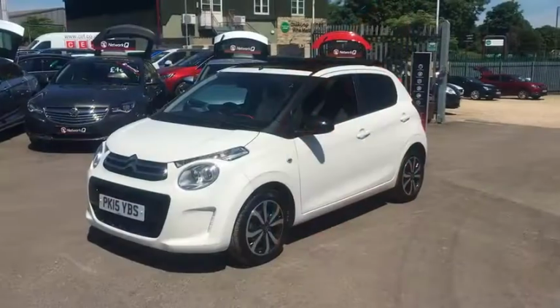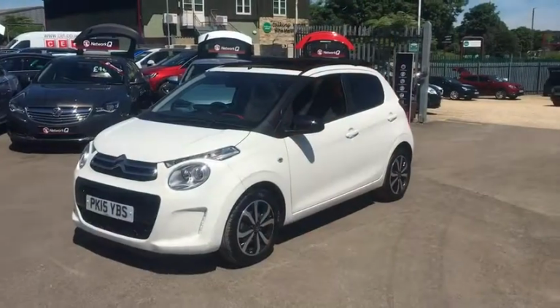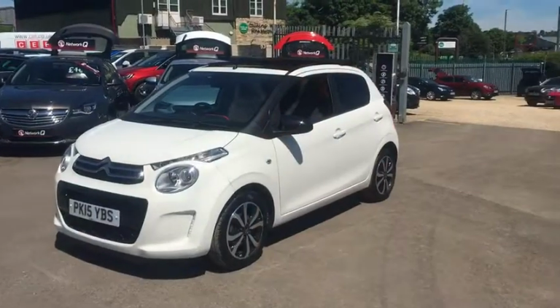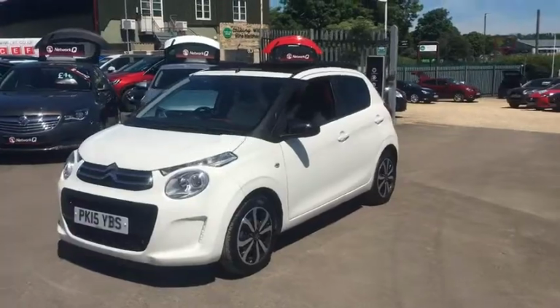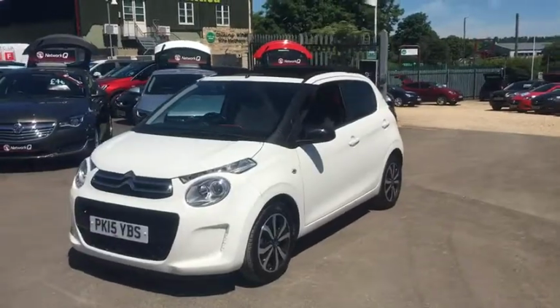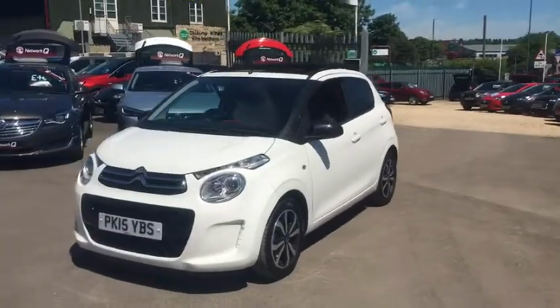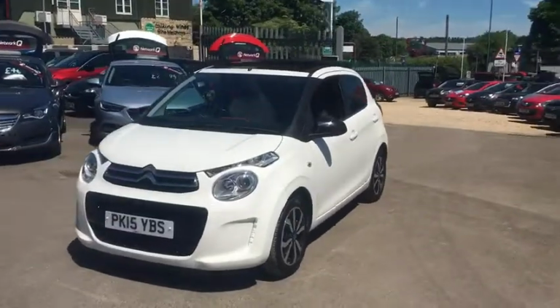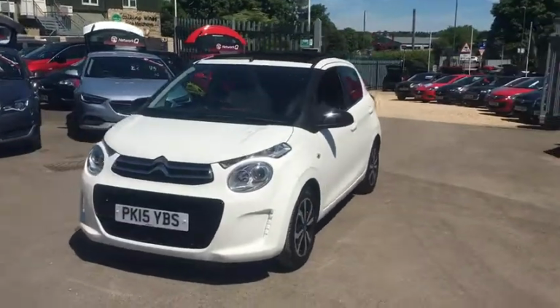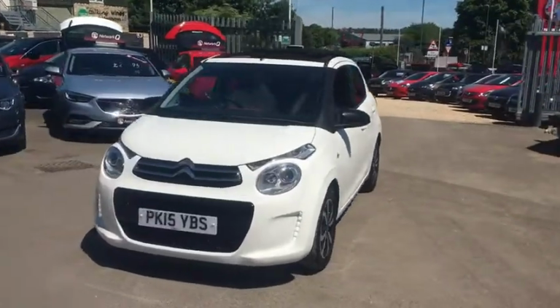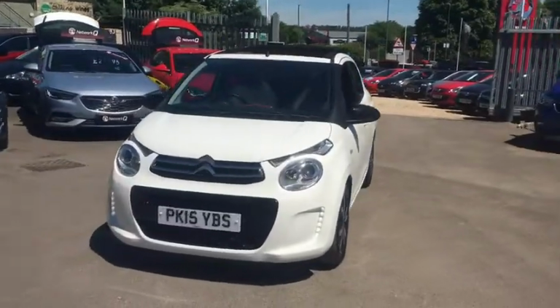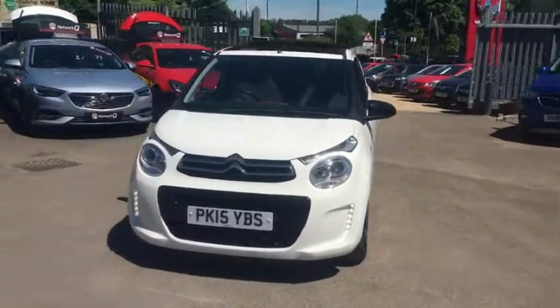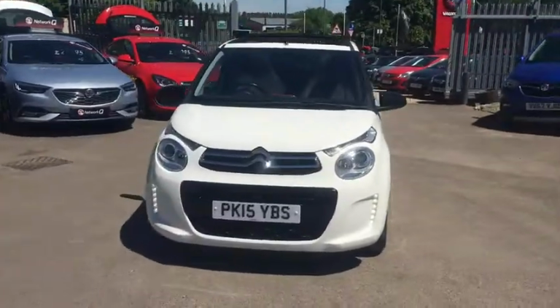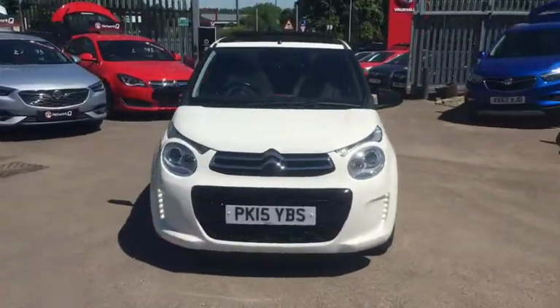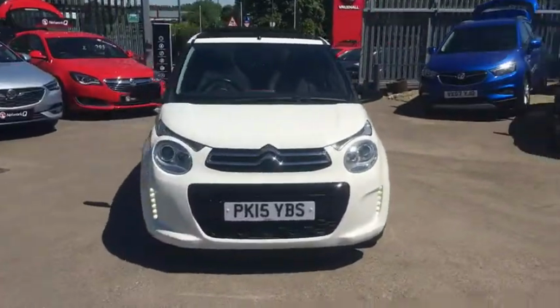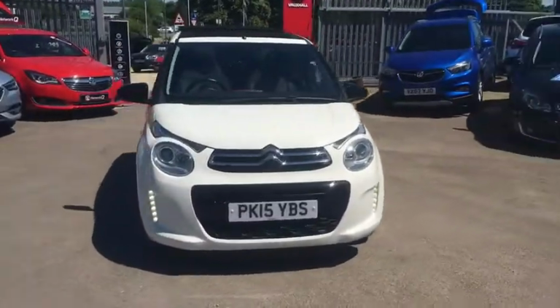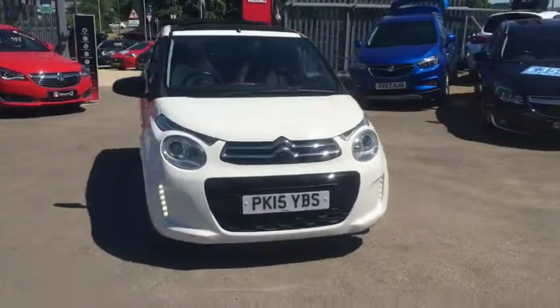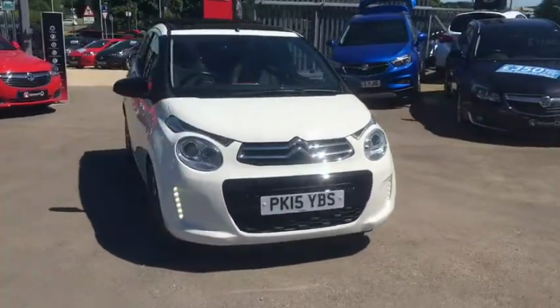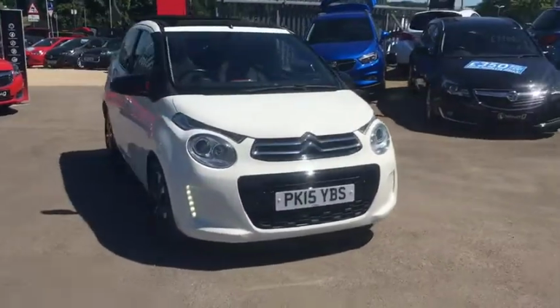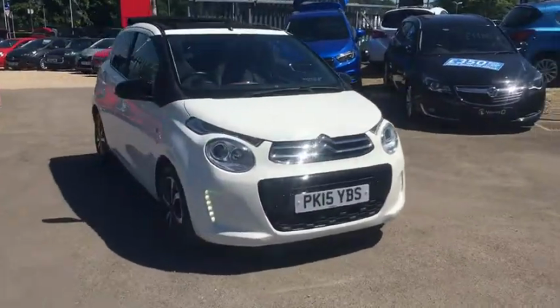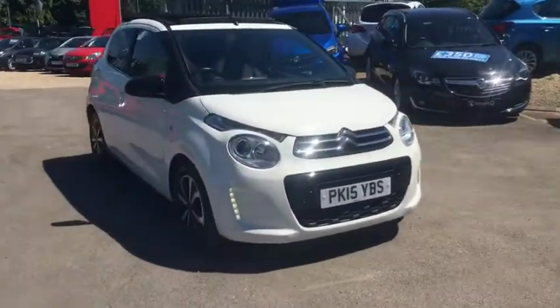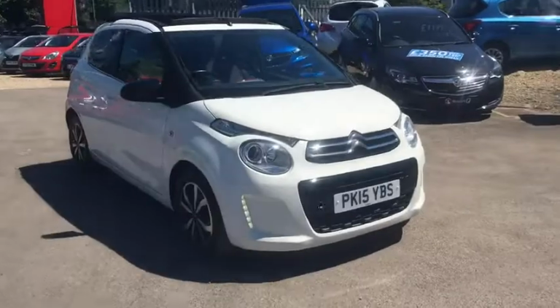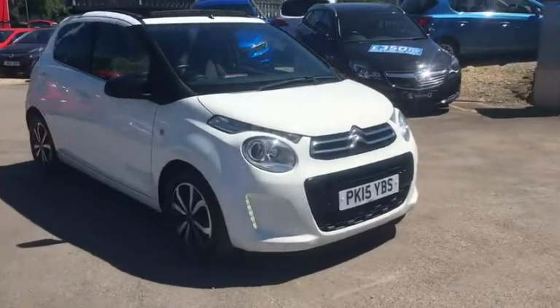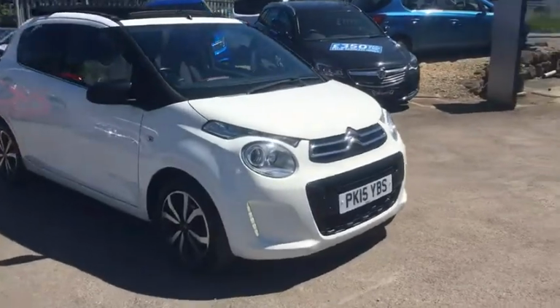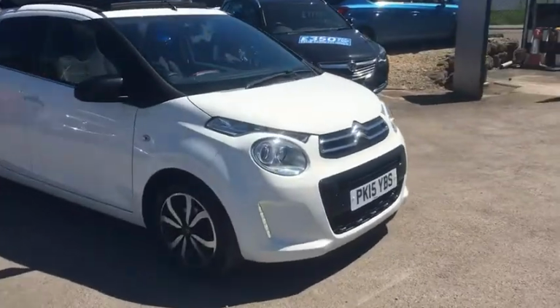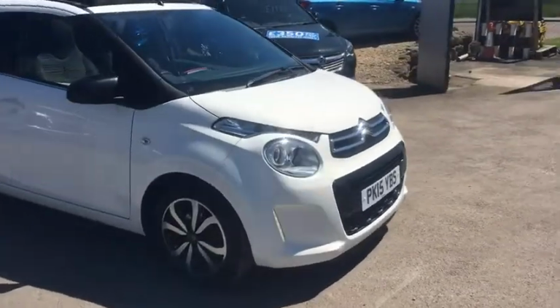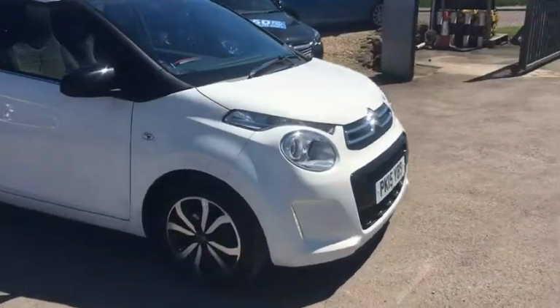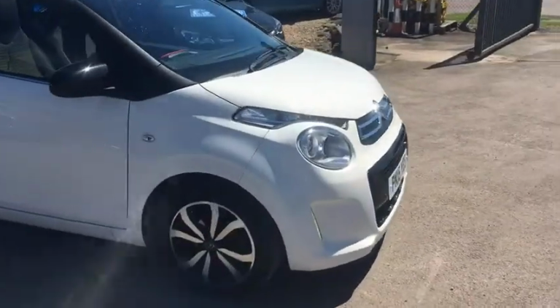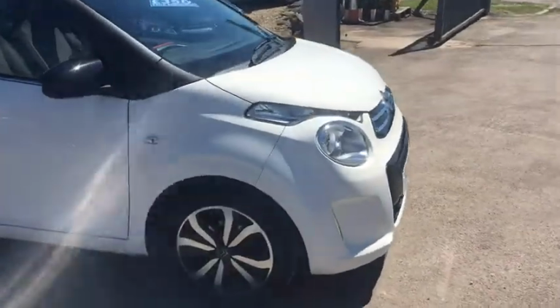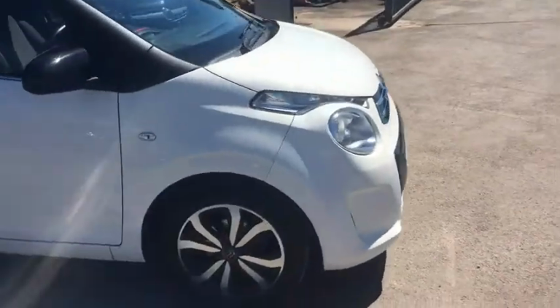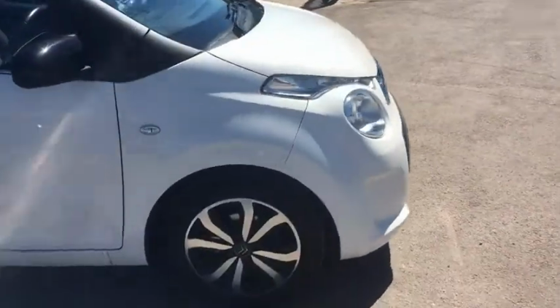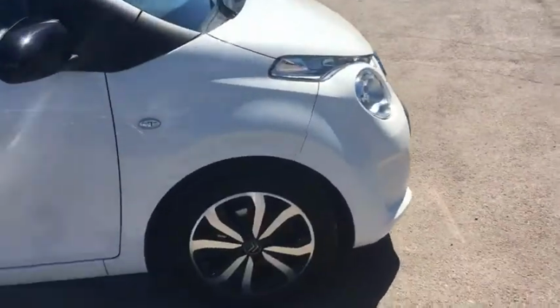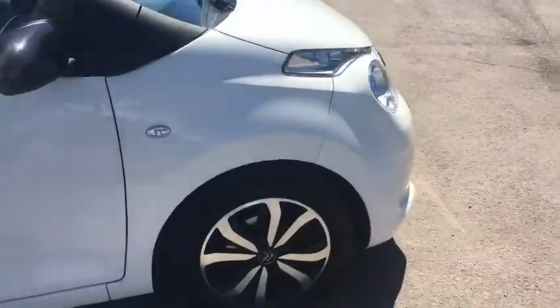Welcome to Bayless Vauxhall Siren Sister. Here we have our Citroen C1 PureTech Airscape. This car comes with 15 inch alloy wheels.